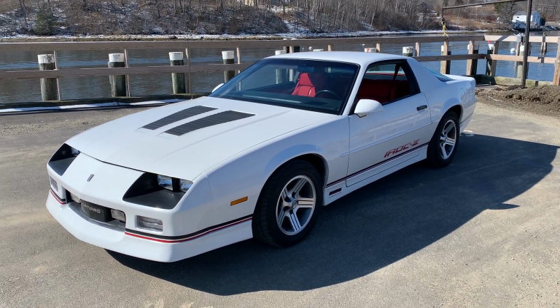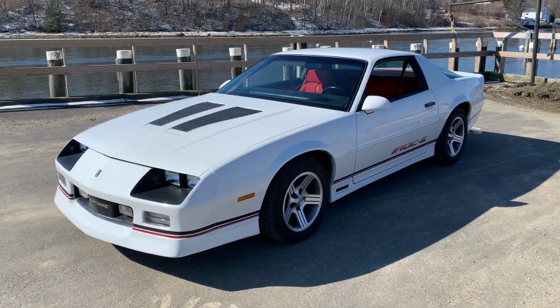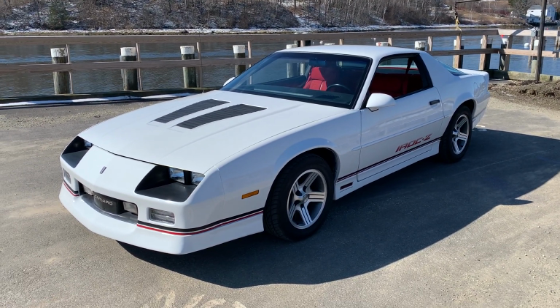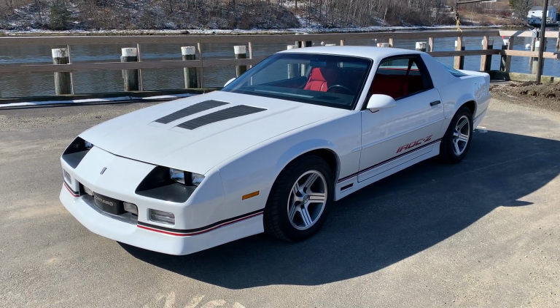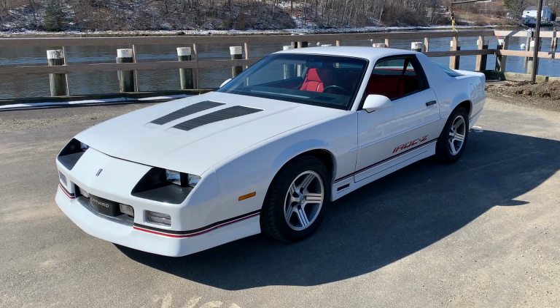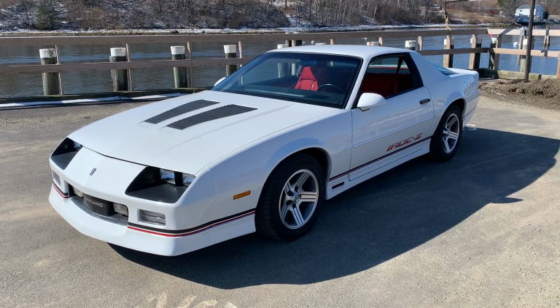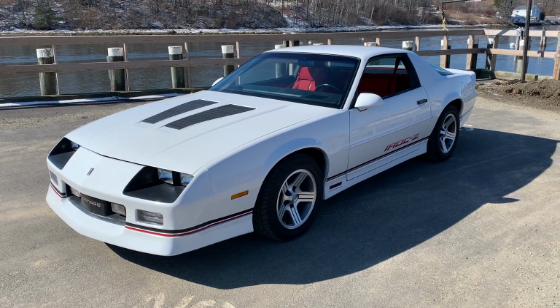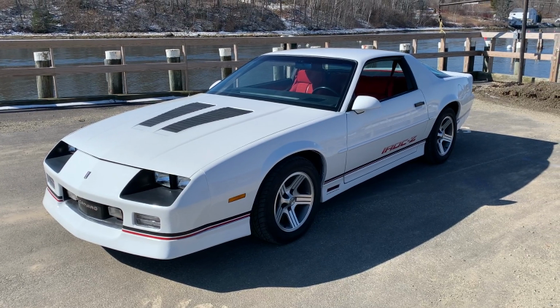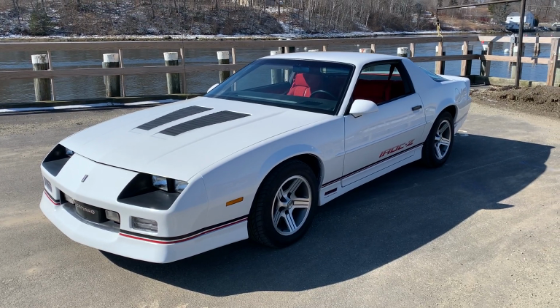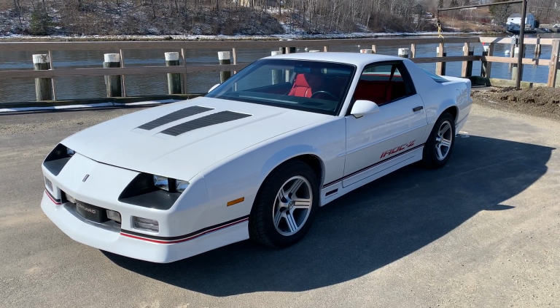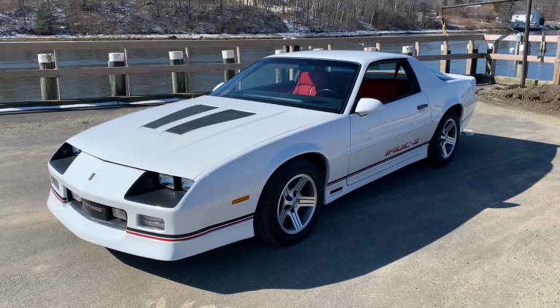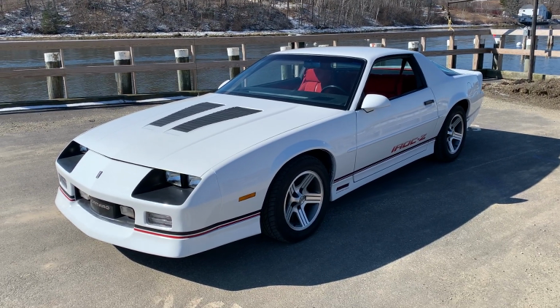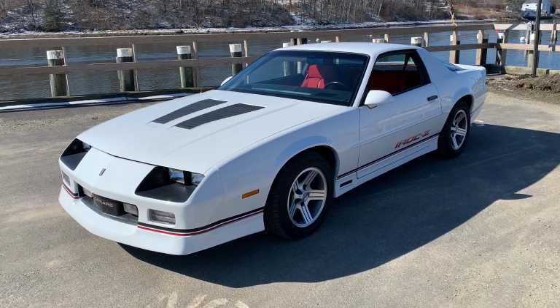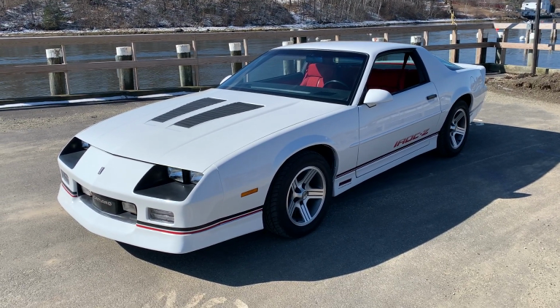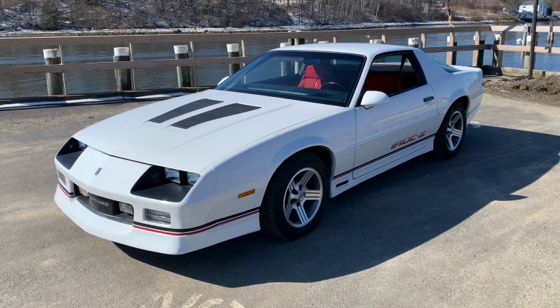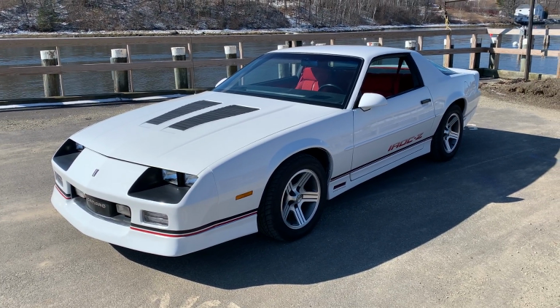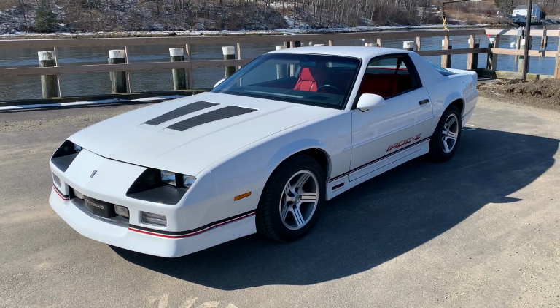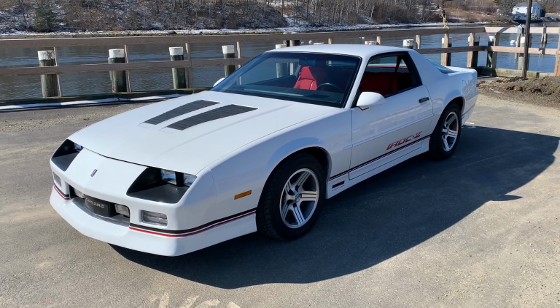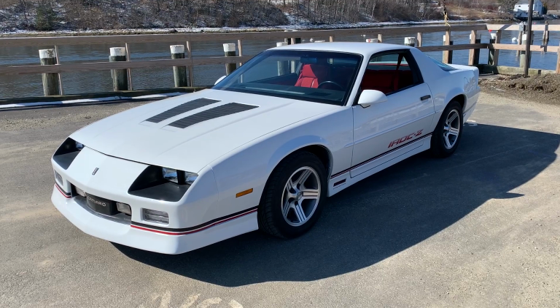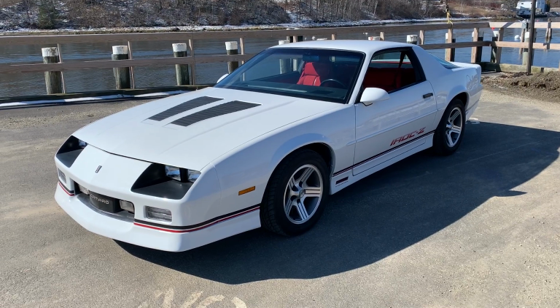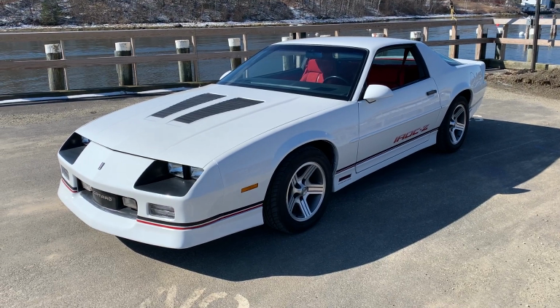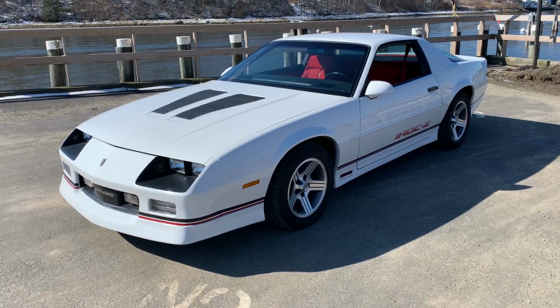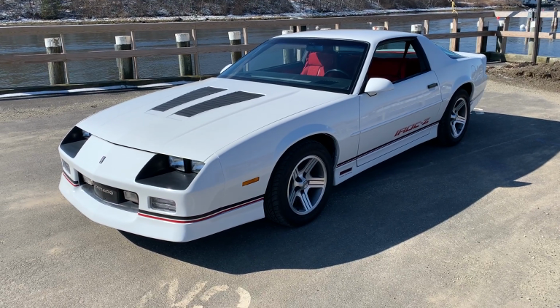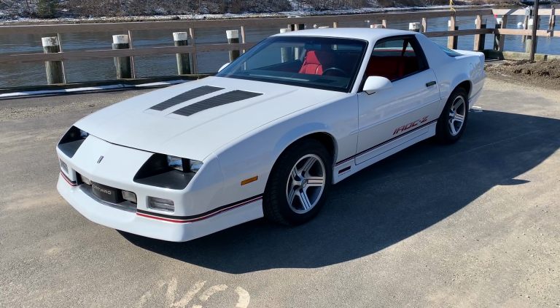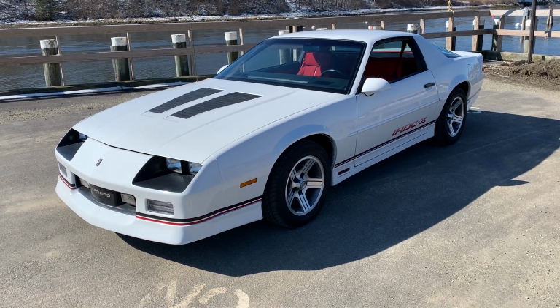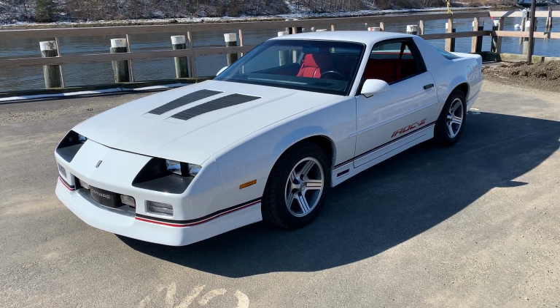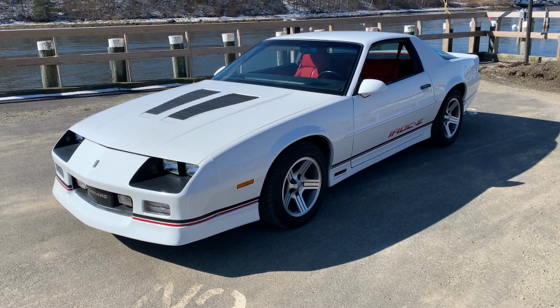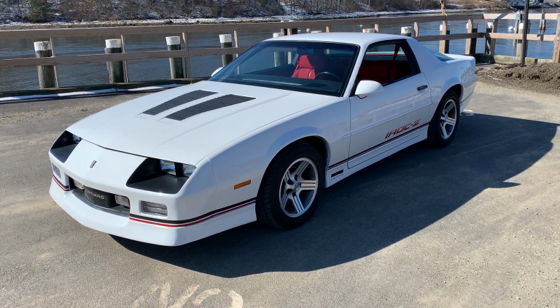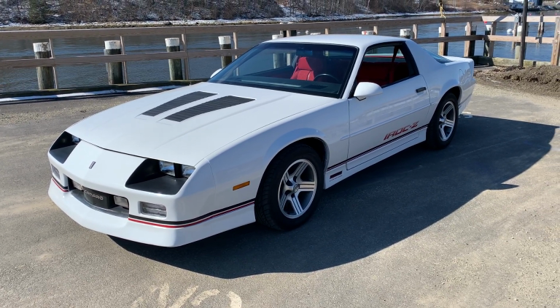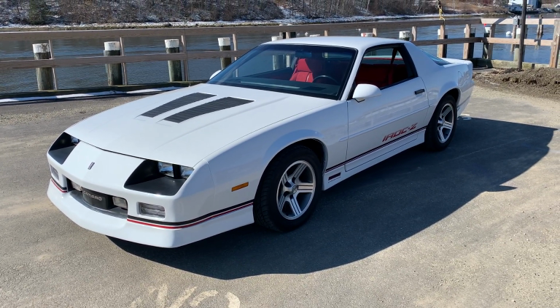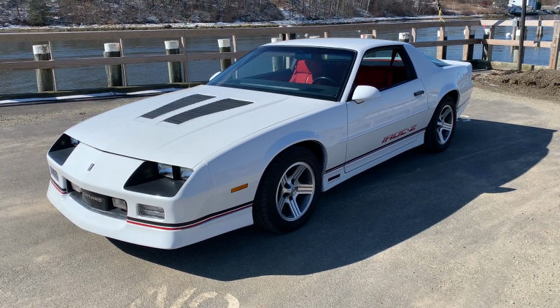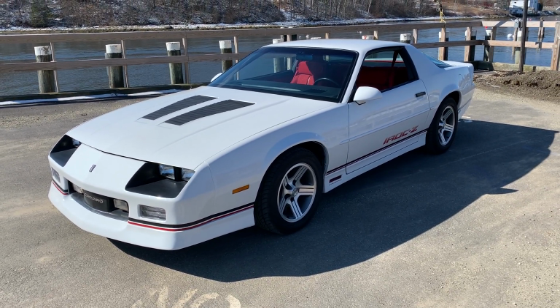This is my 1990 IROC Z28. This car — I won't have to say too much because it's in pretty much outstanding condition and it looks almost like new.